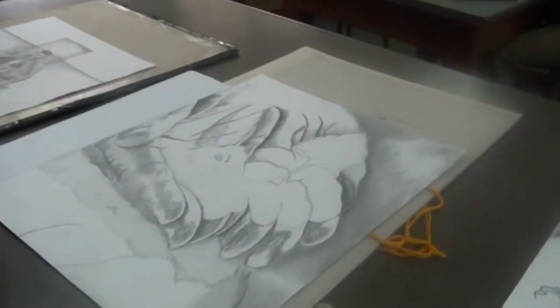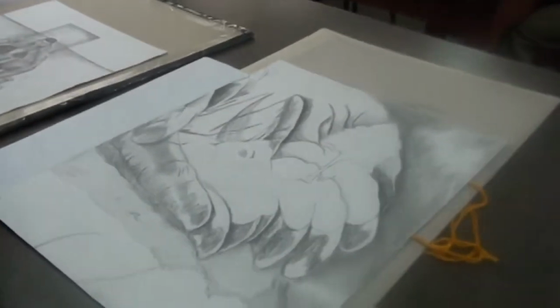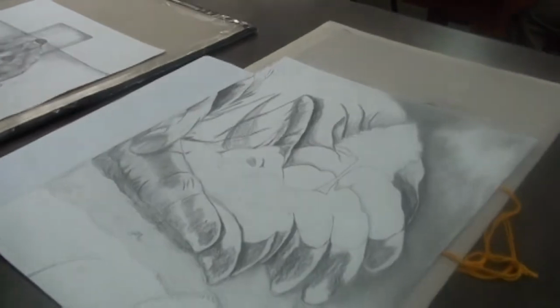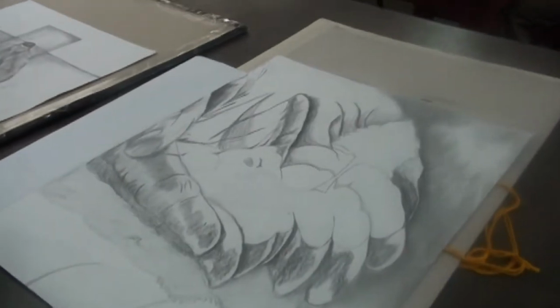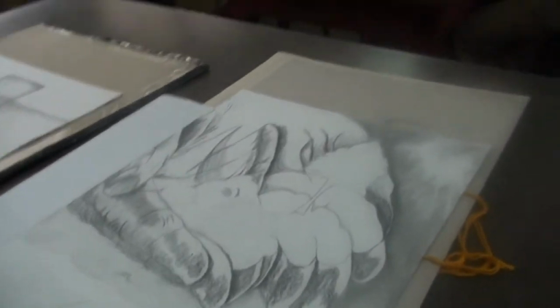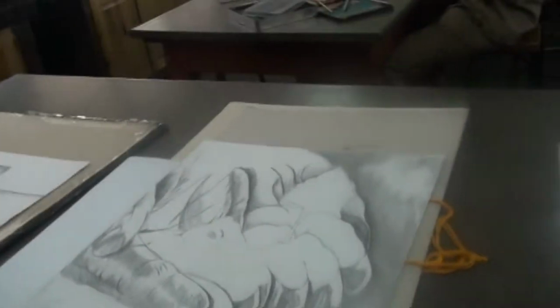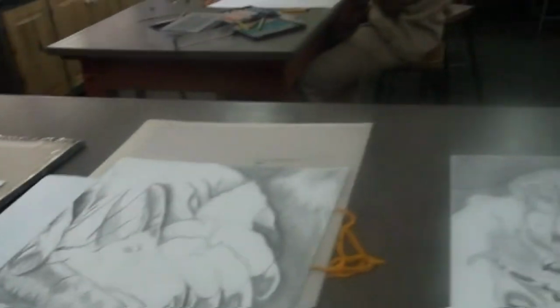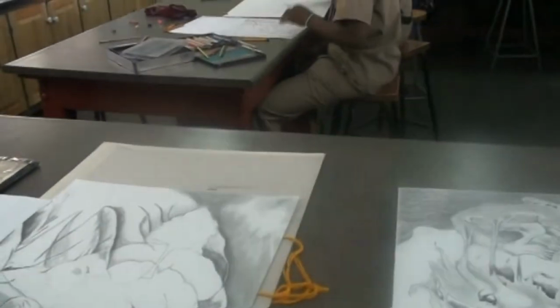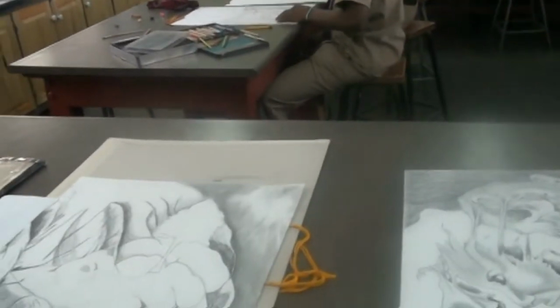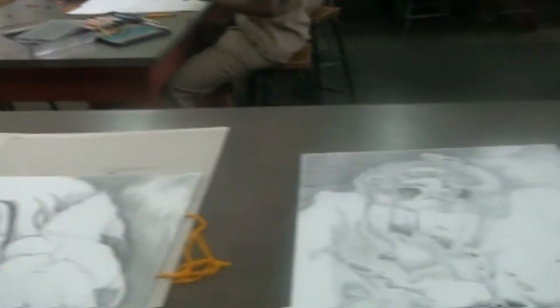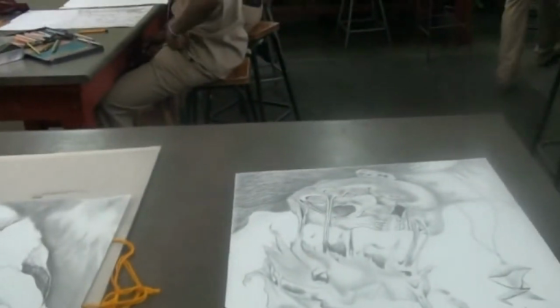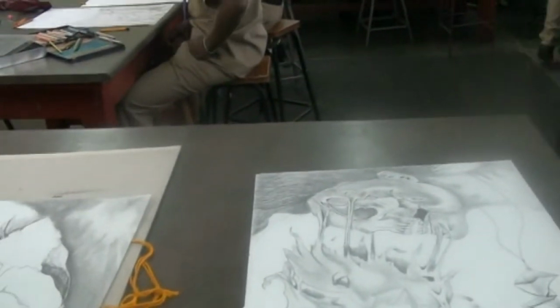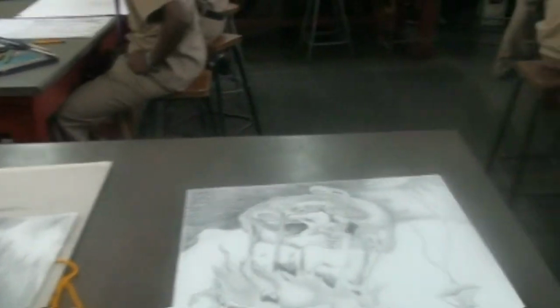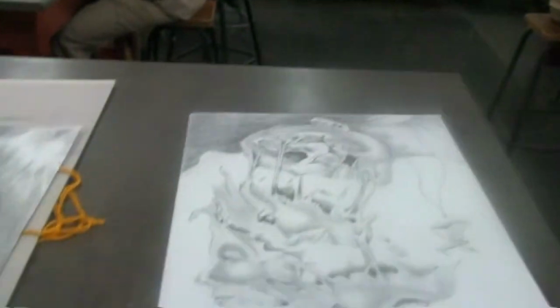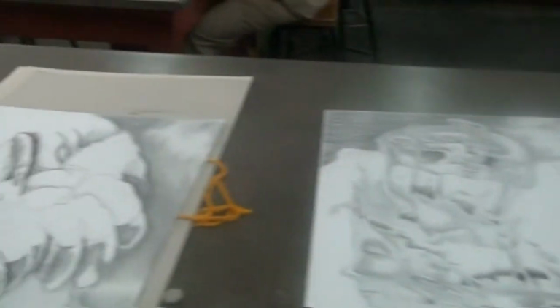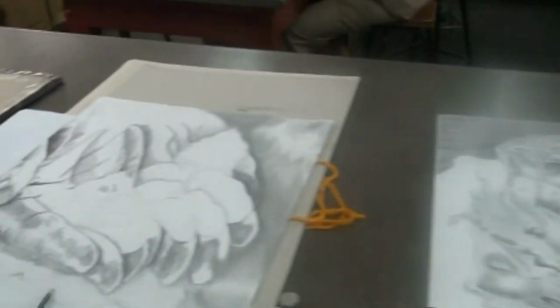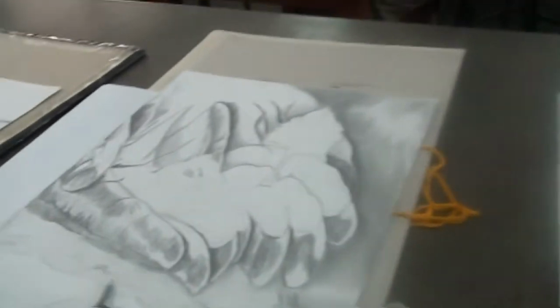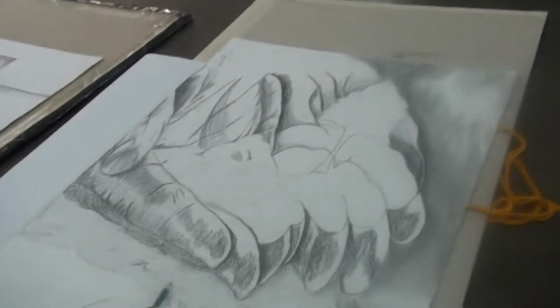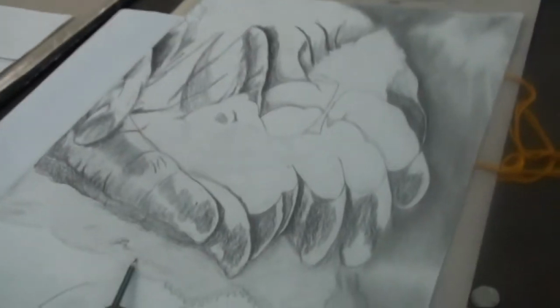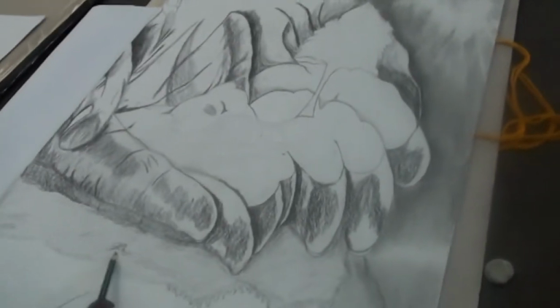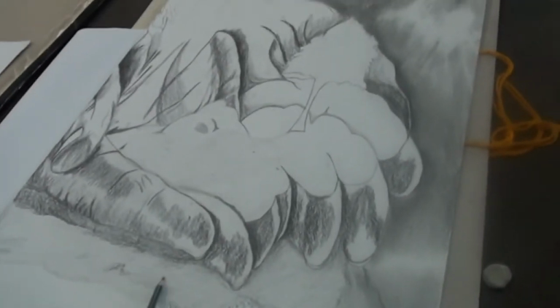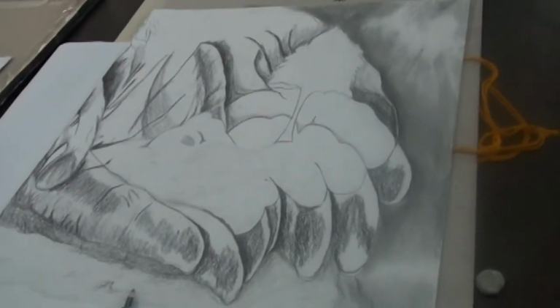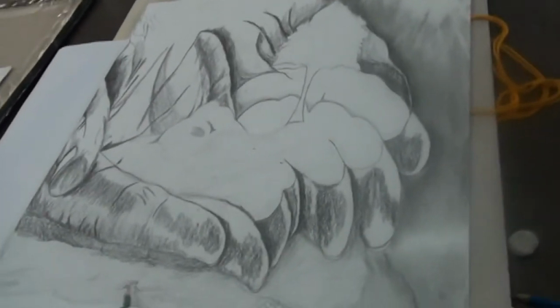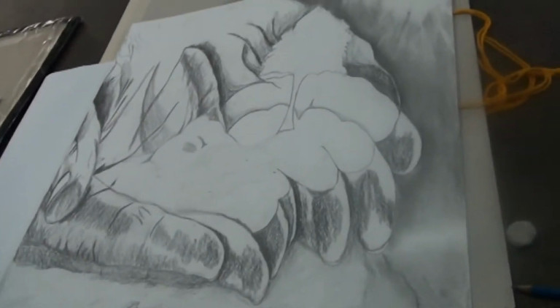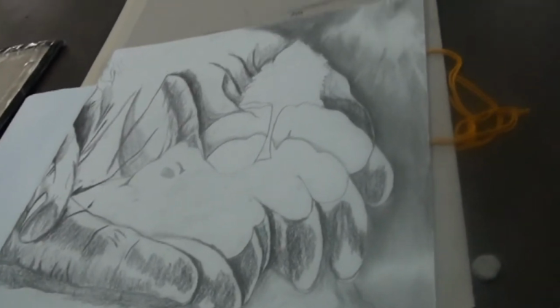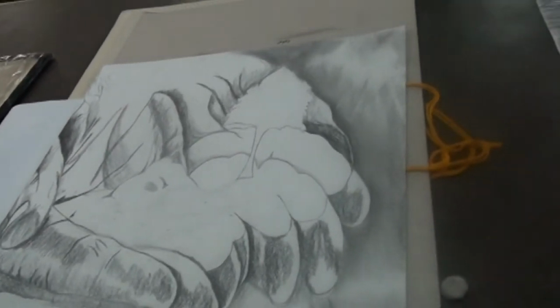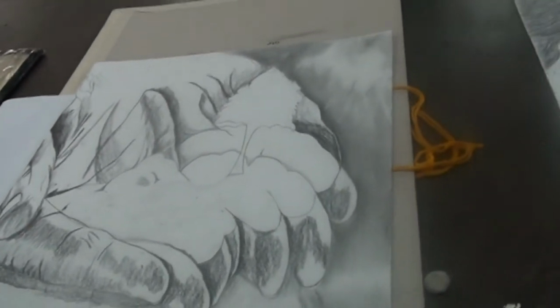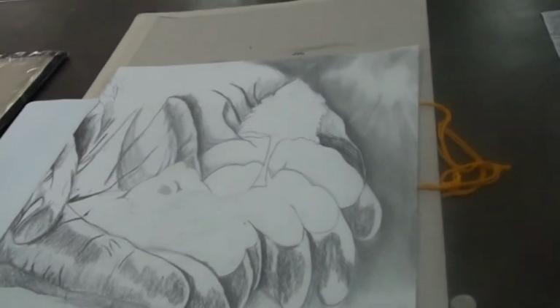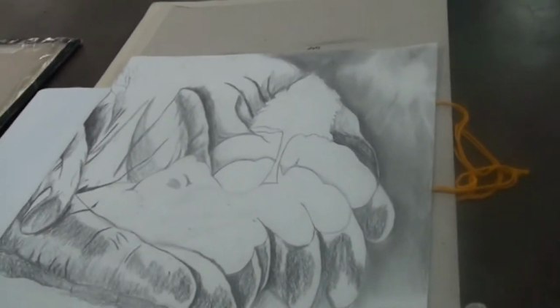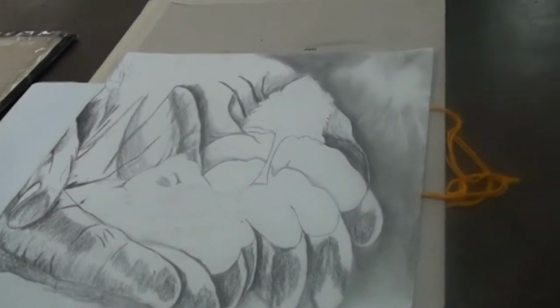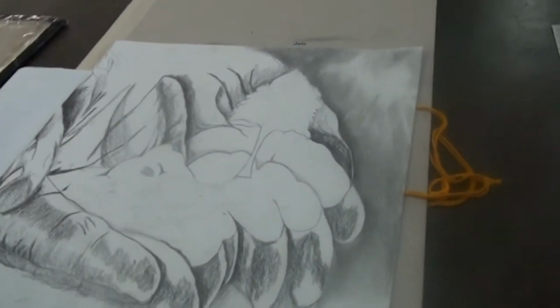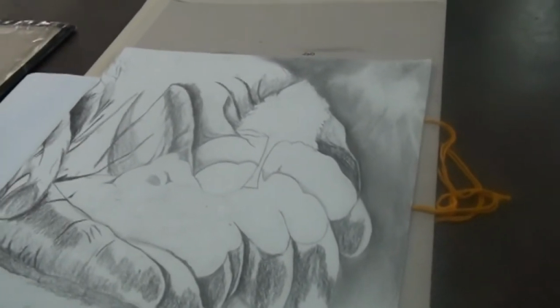So teacher, this is the same type of art, right? Pens on paper. Okay, so this one is going to be sprayed with the fixative. We need to finish.